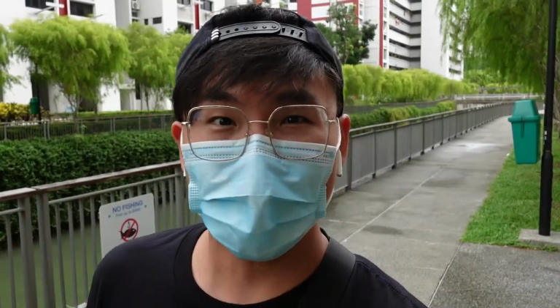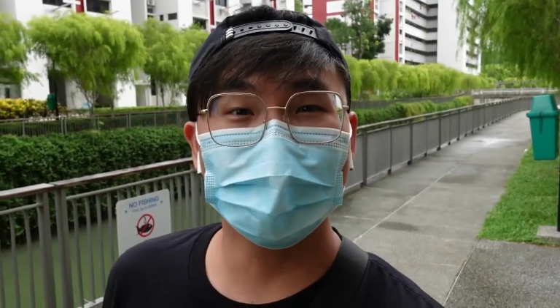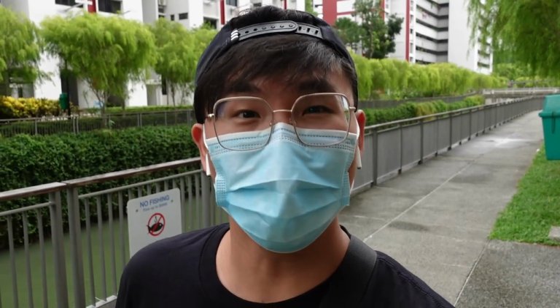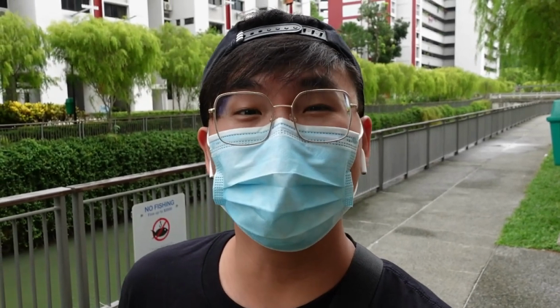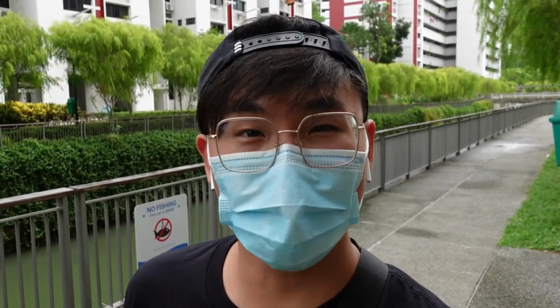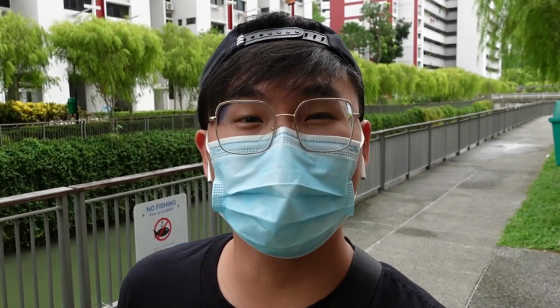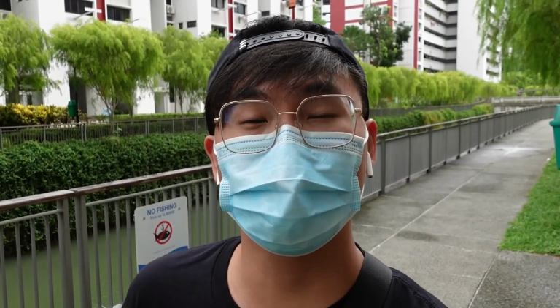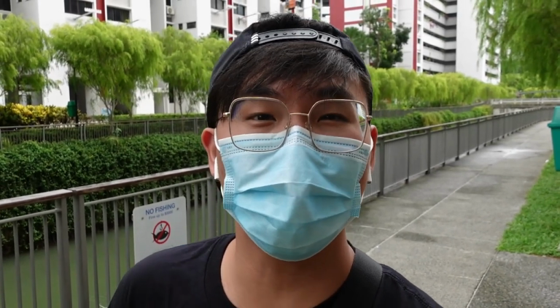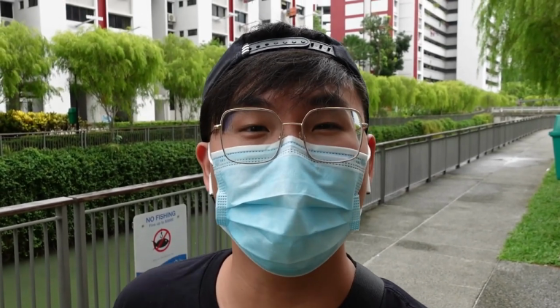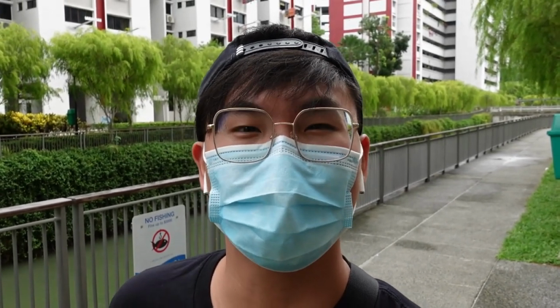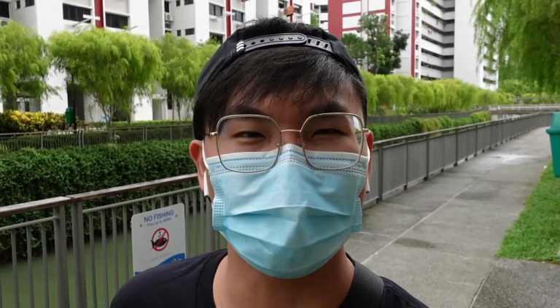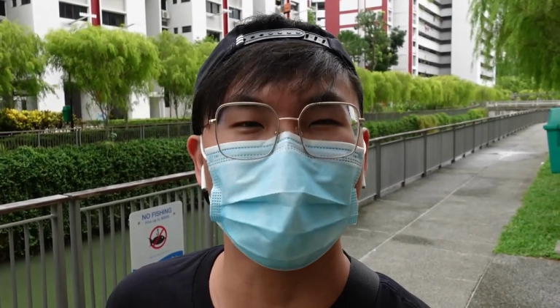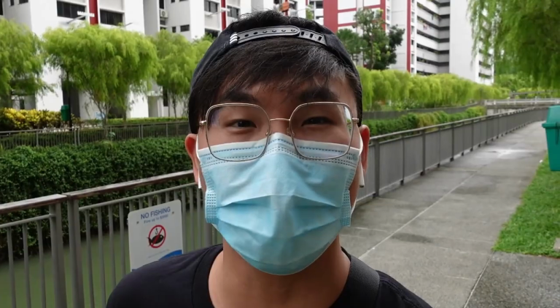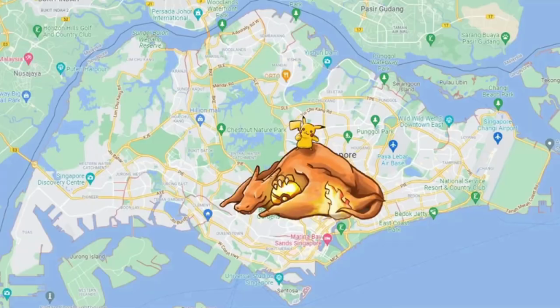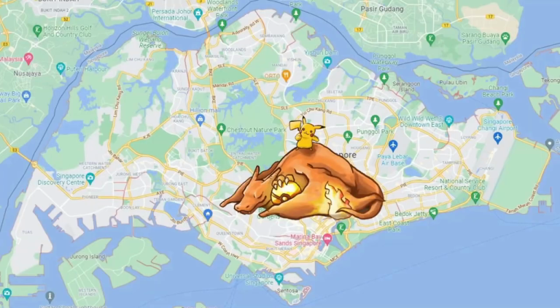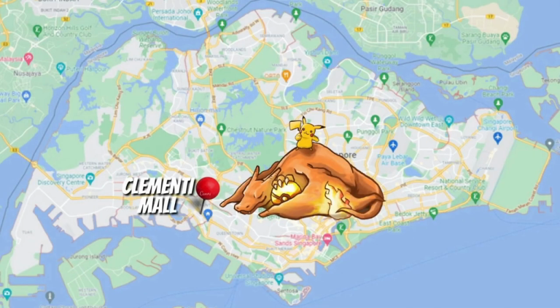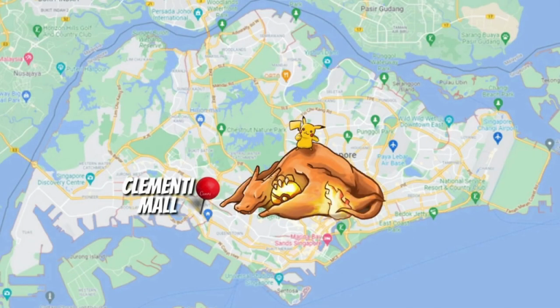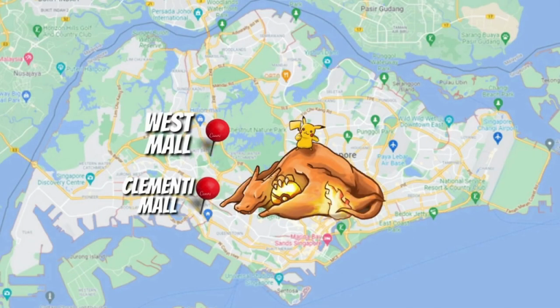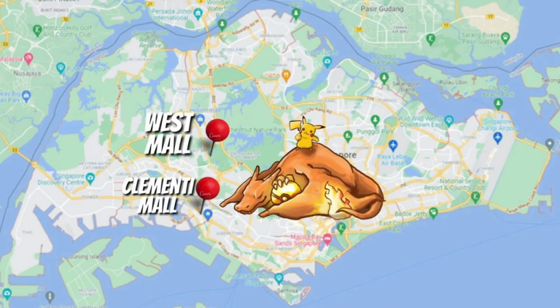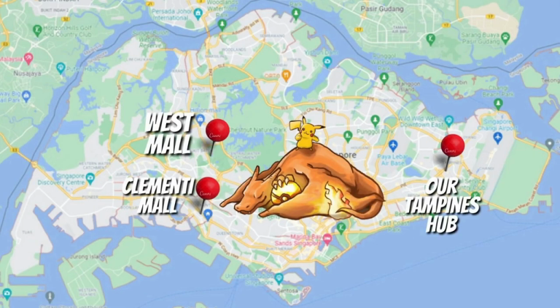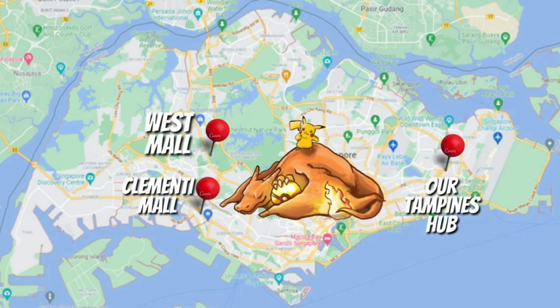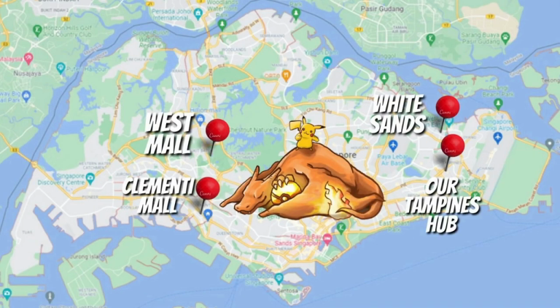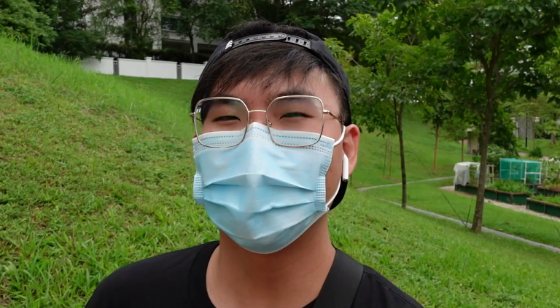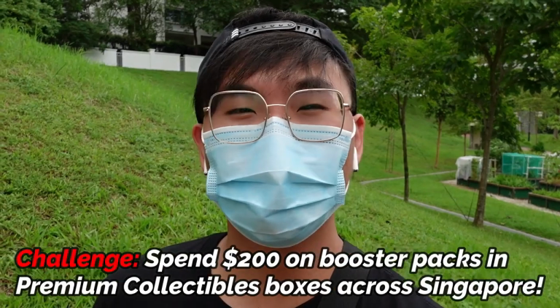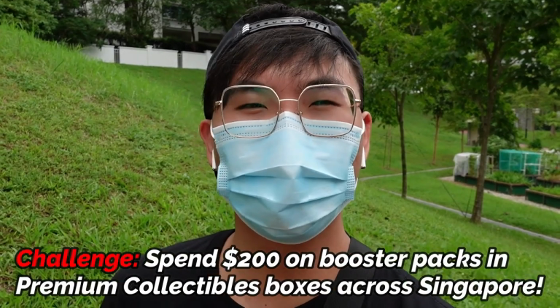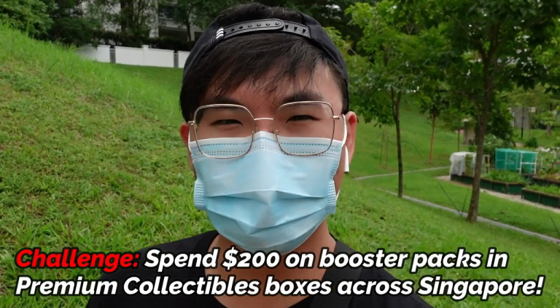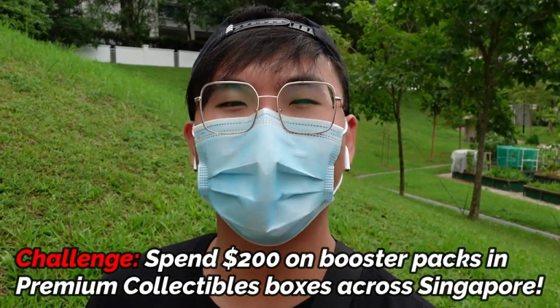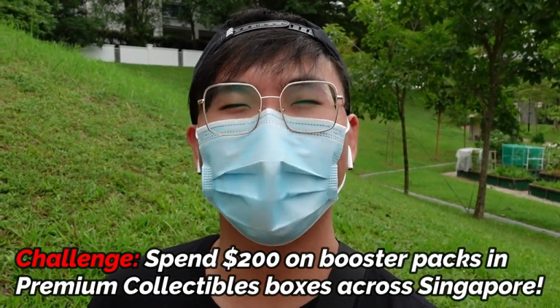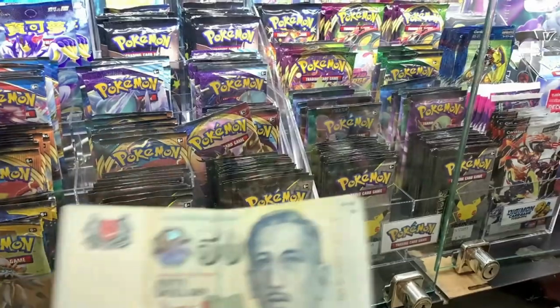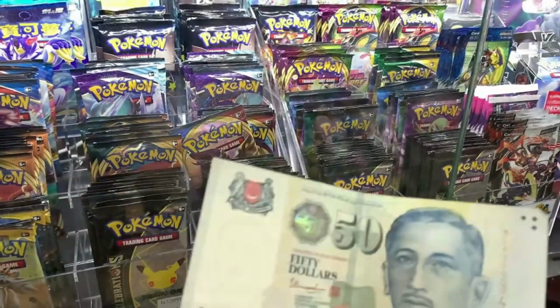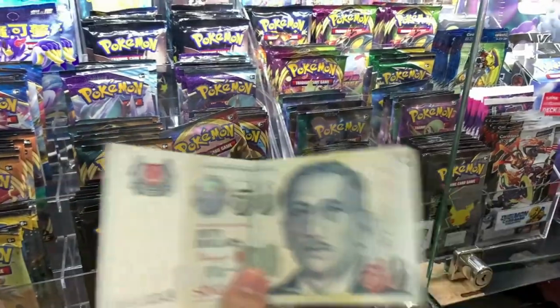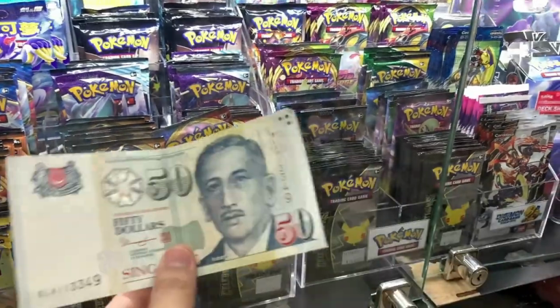Today I'll be spending the whole afternoon buying Pokemon booster packs from four of the Premium Collectibles outlets across Singapore — namely Clementine Mall, West Mall, Tampines Hub, and White Sands. There is no special rule or restriction other than I have to stick to a budget of $200.